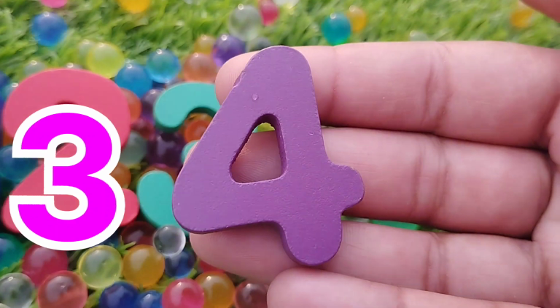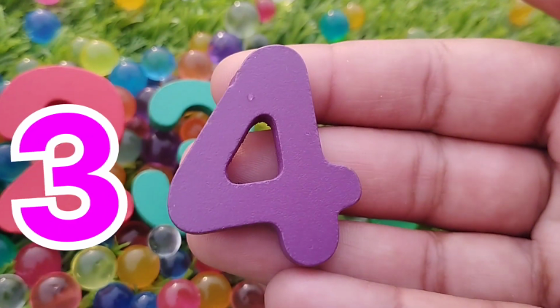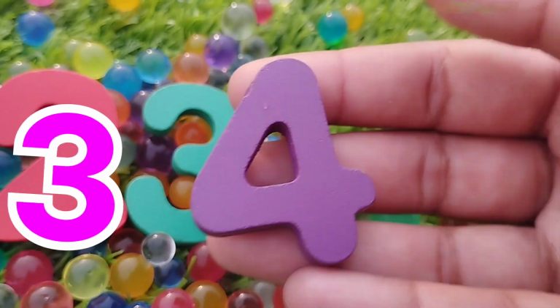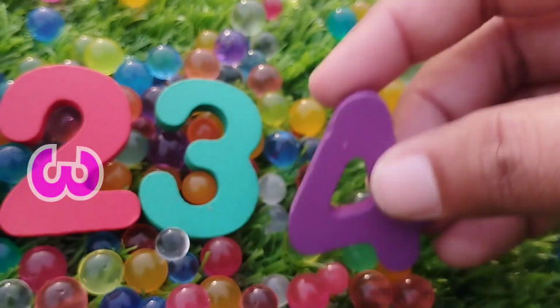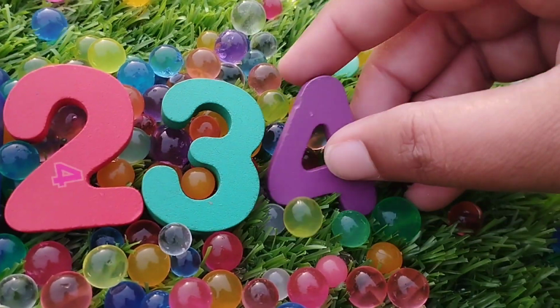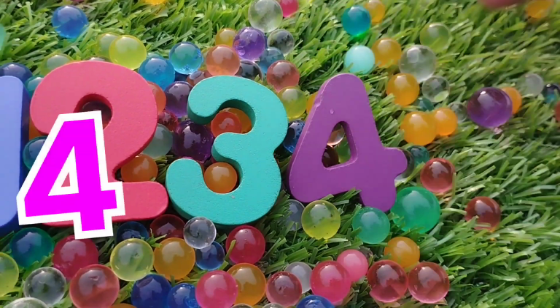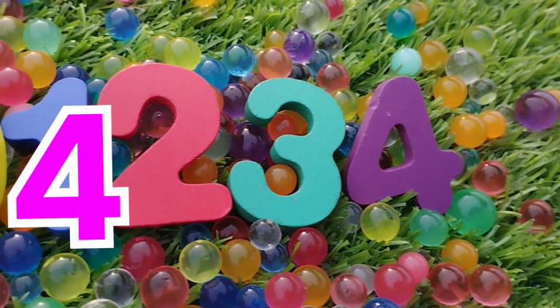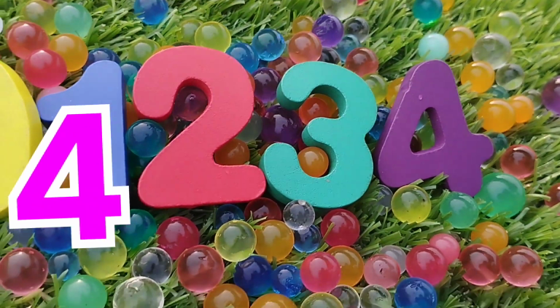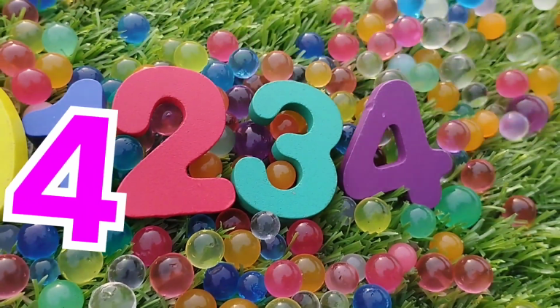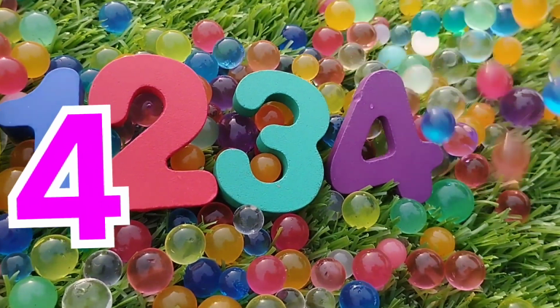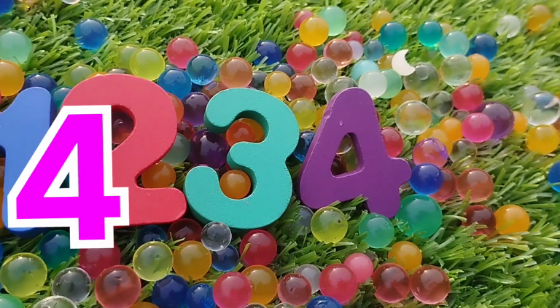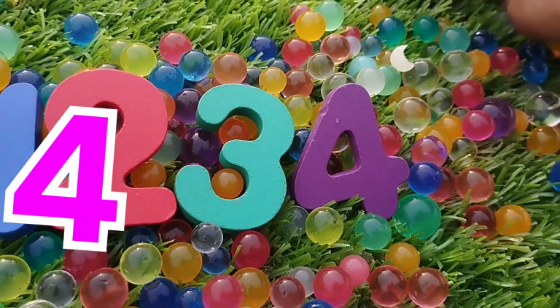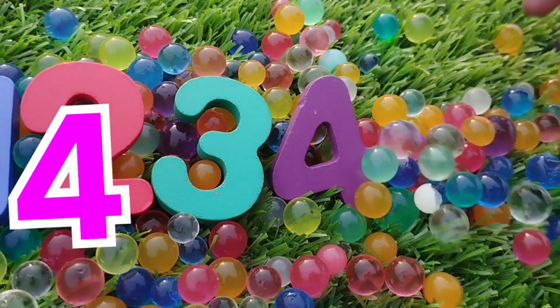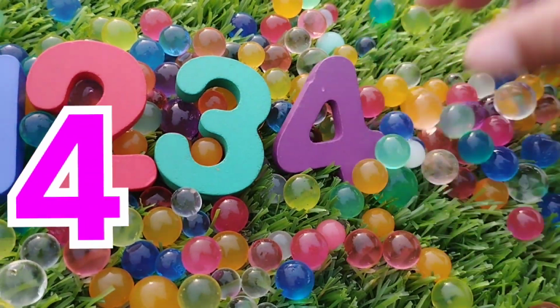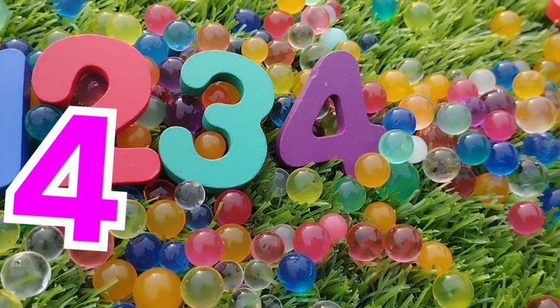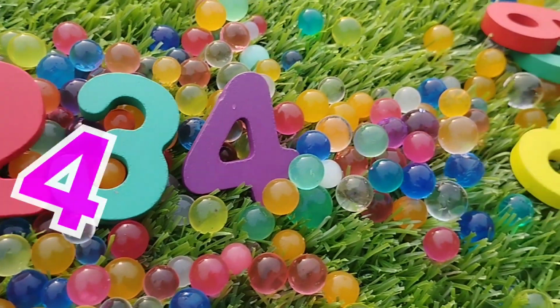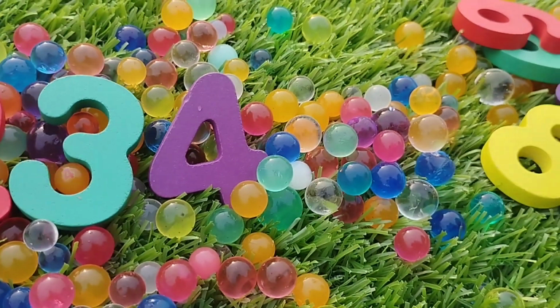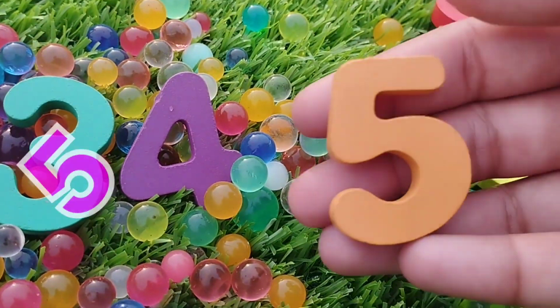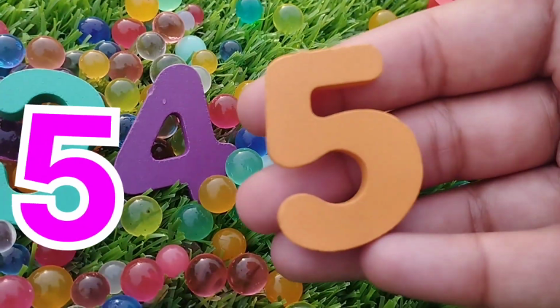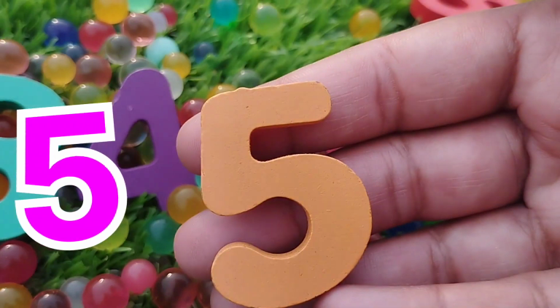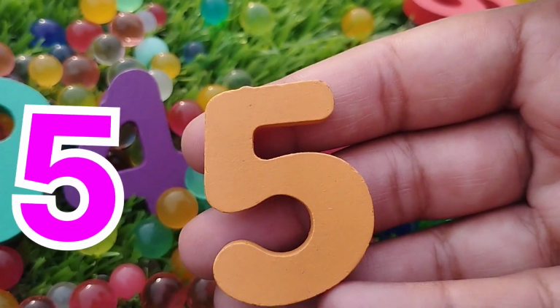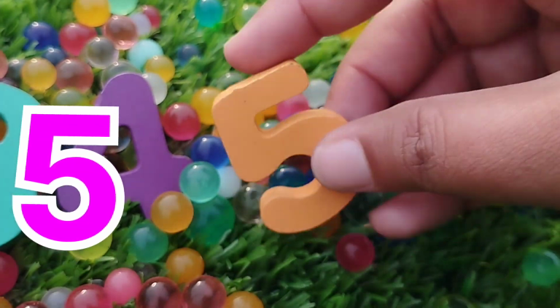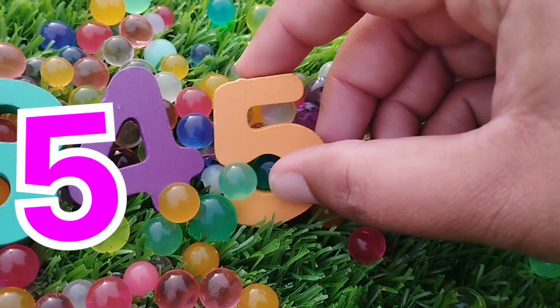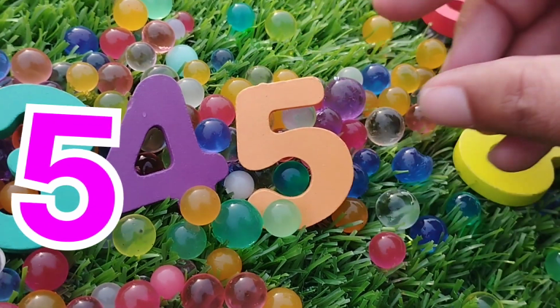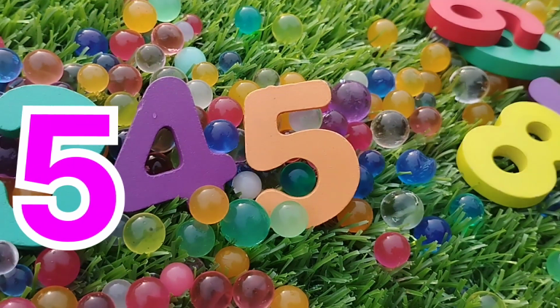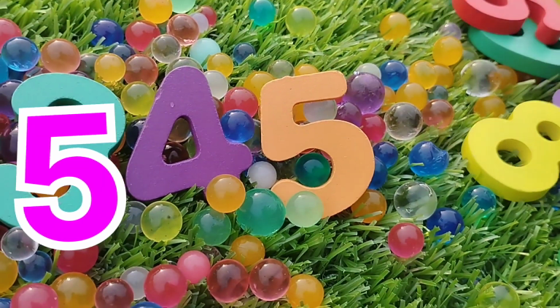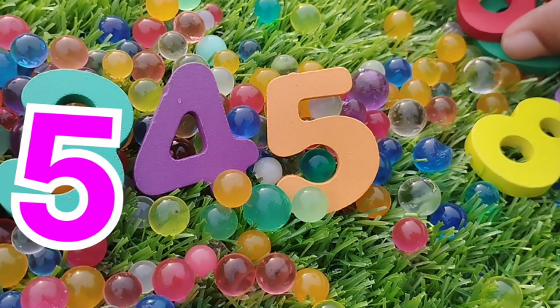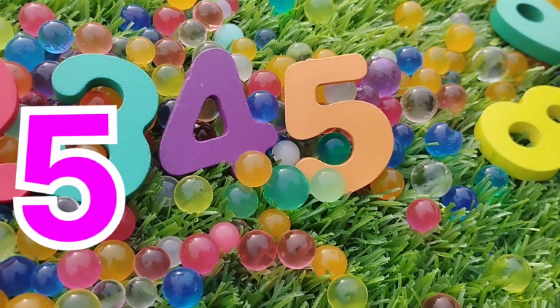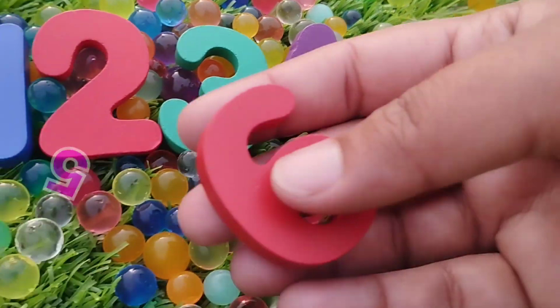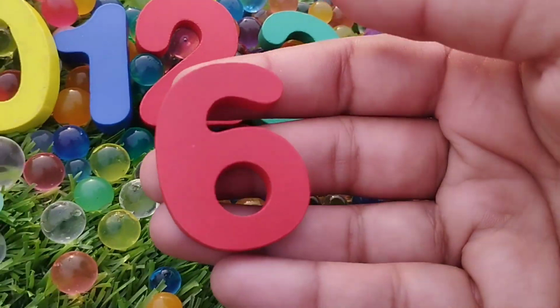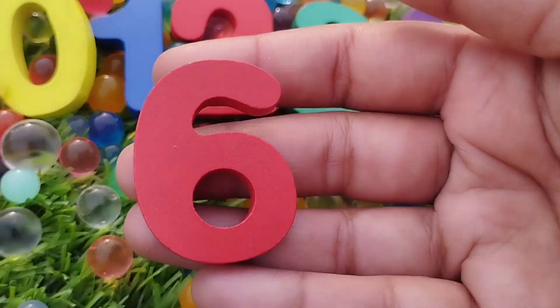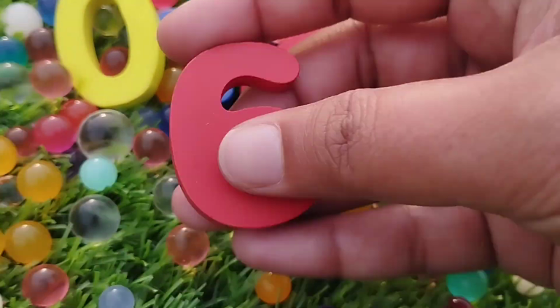4. Number 4. The next number is number 5. This is number 5.